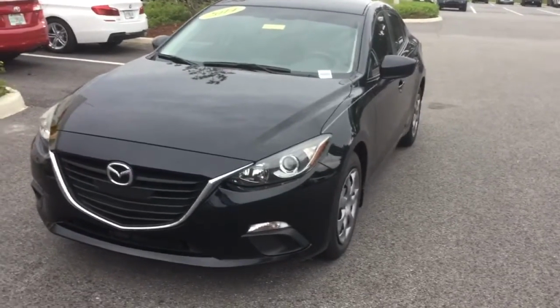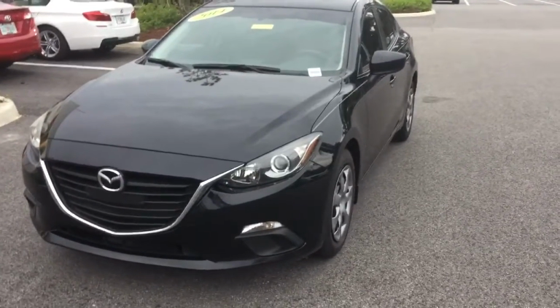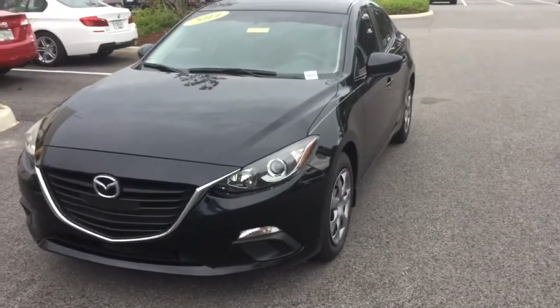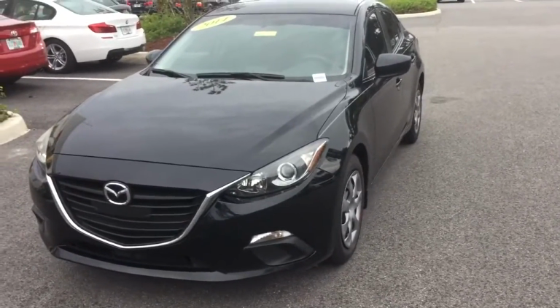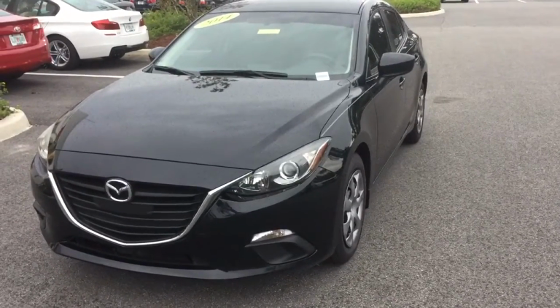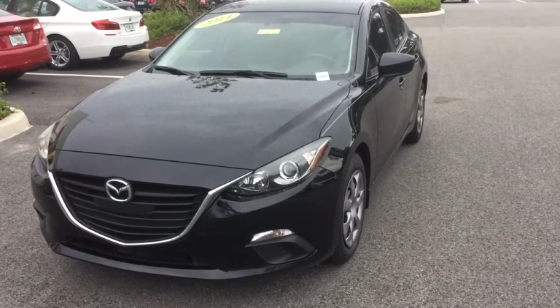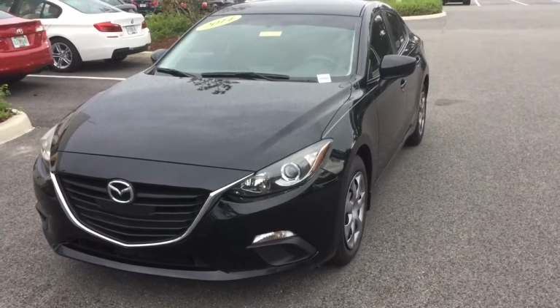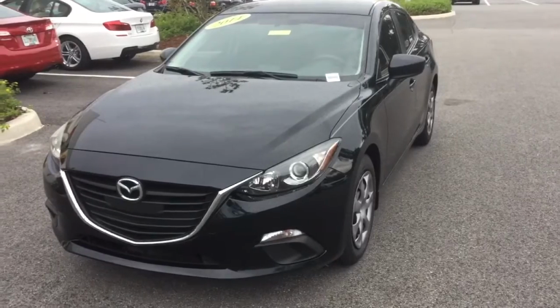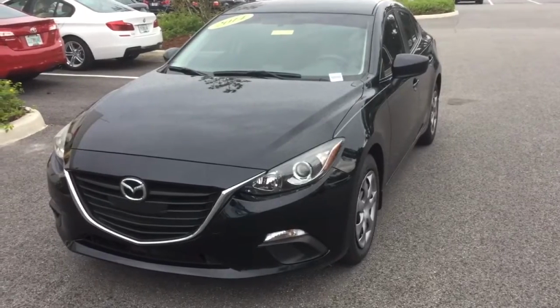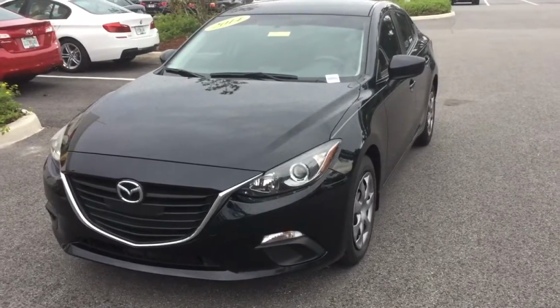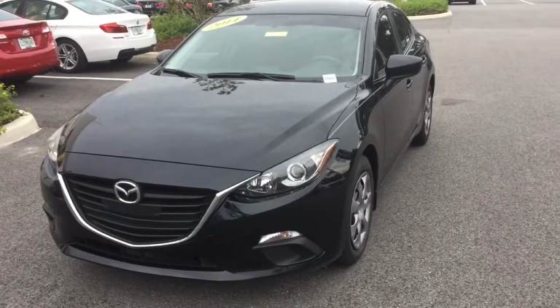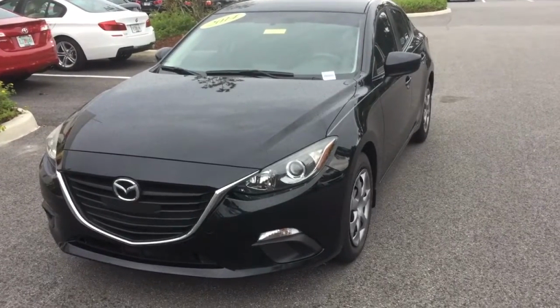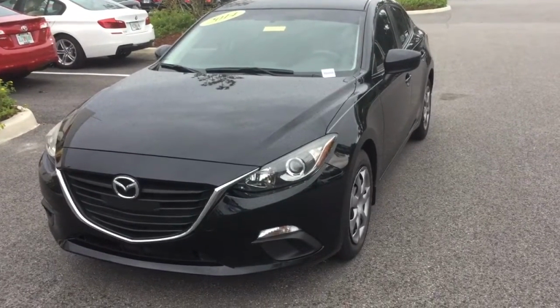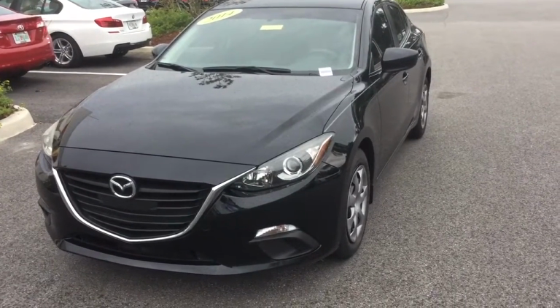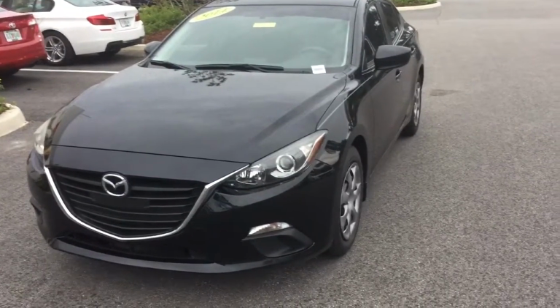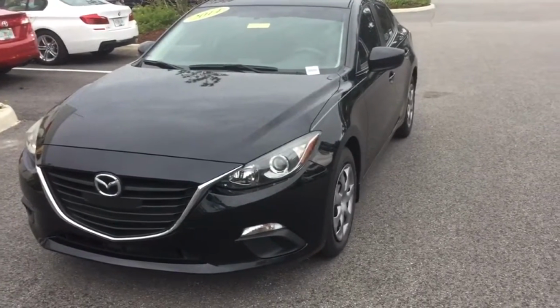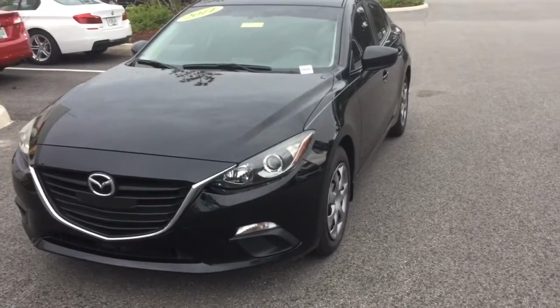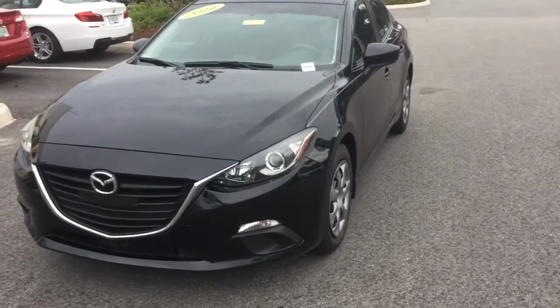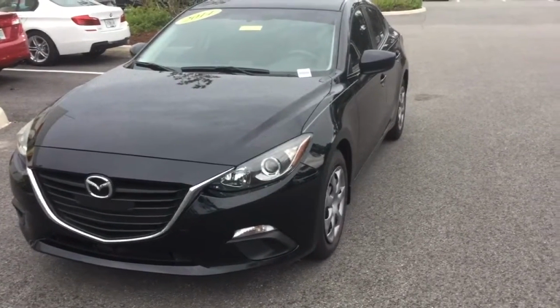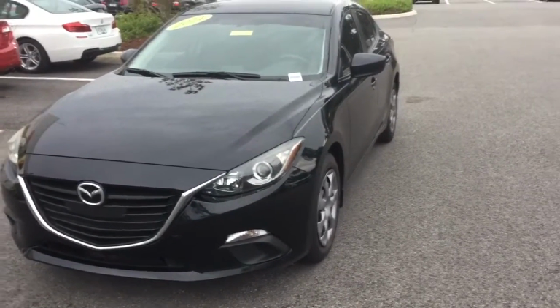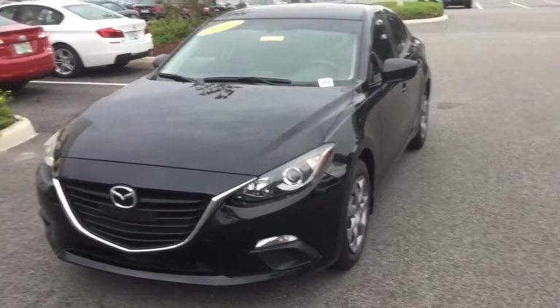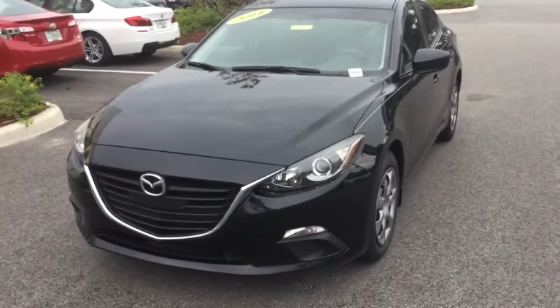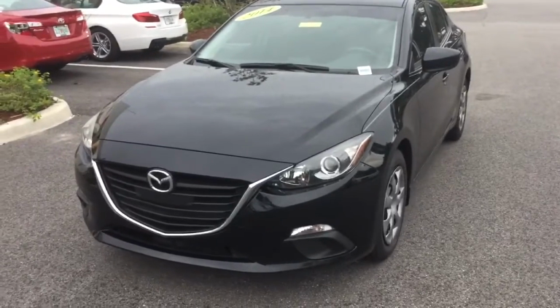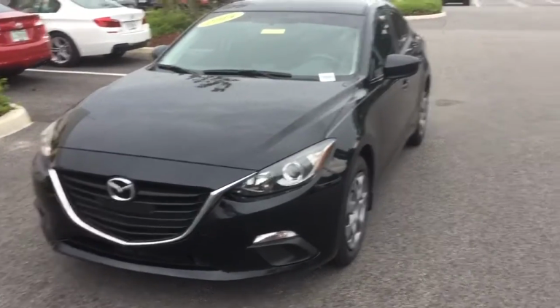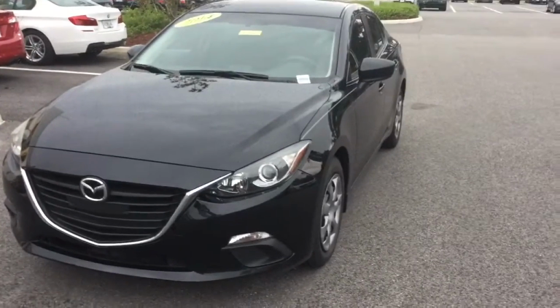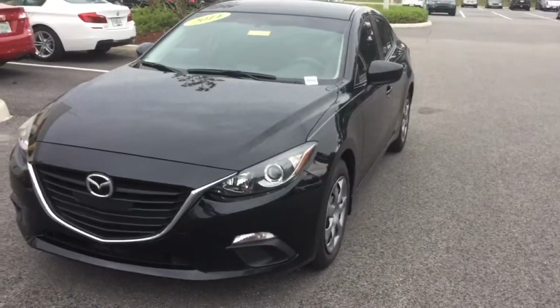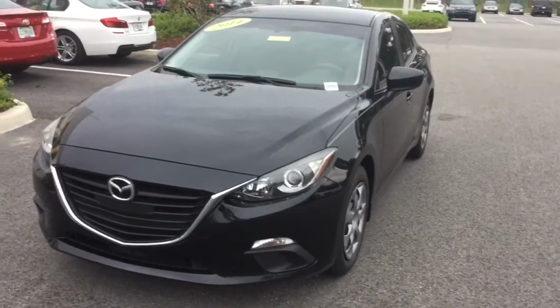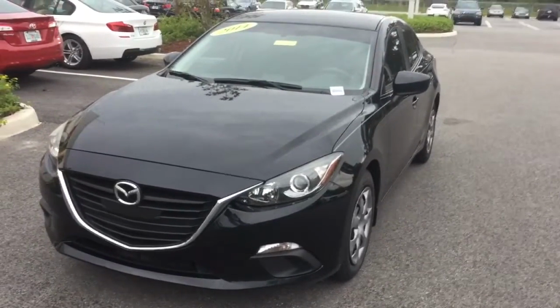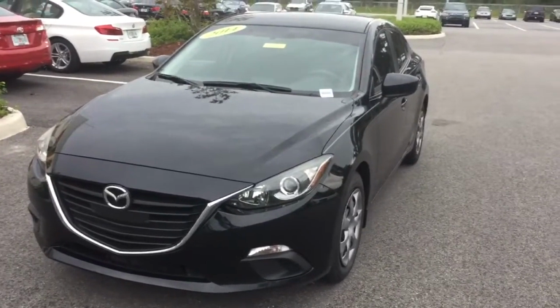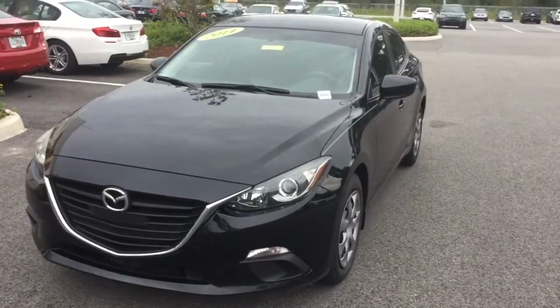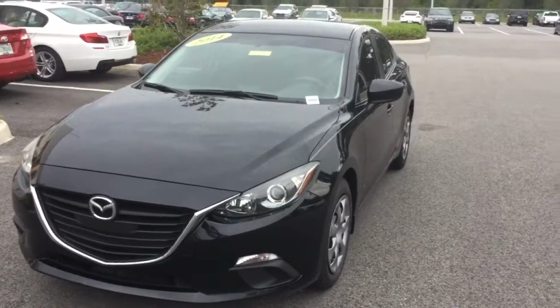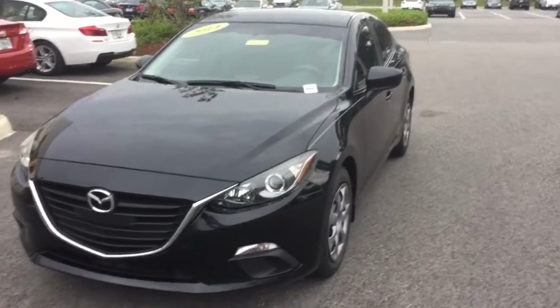Hello, this is Wheatley with BMW of Ocala — a dealership awarded with the Senate Excellence Award for our fantastic customer service. I'm here today to give you a brief walk-around video of this gorgeous 2014 Mazda 3 iSport.